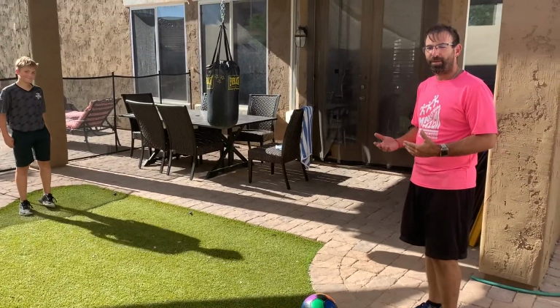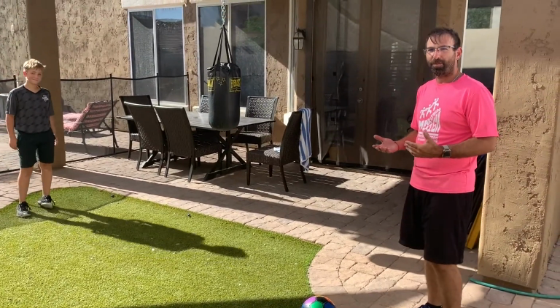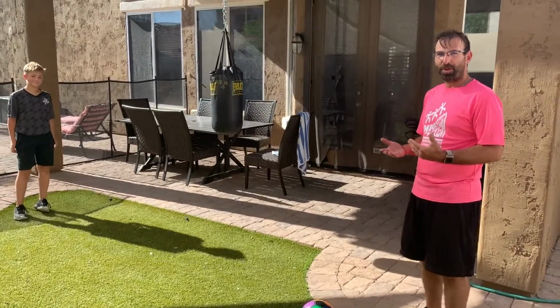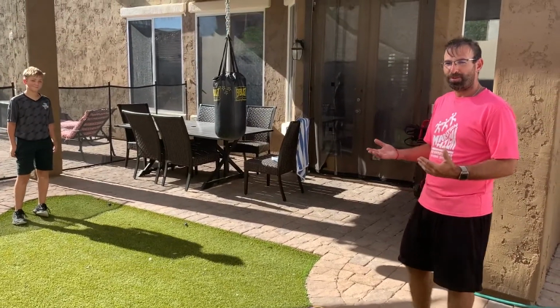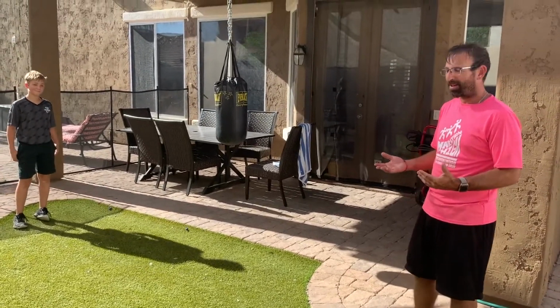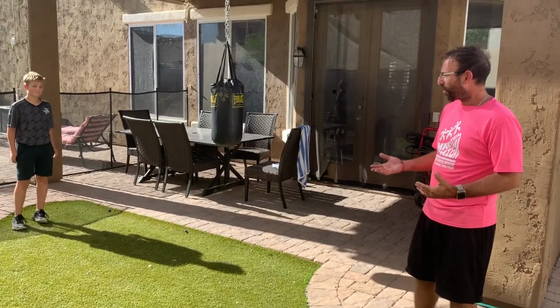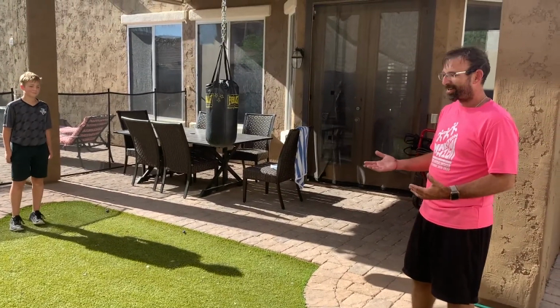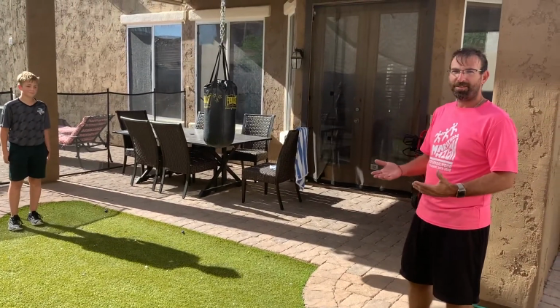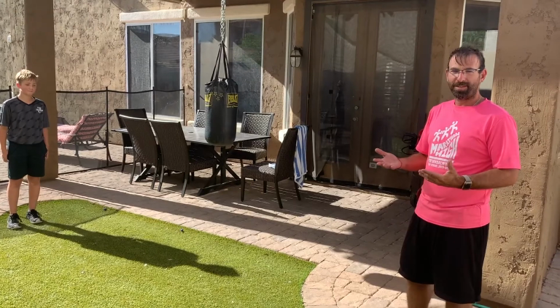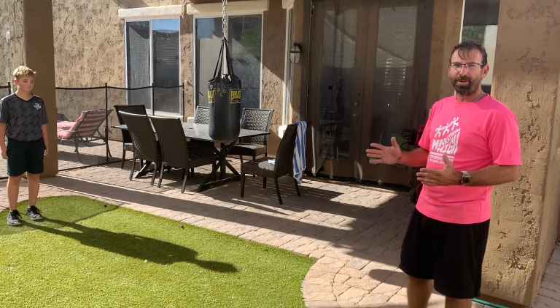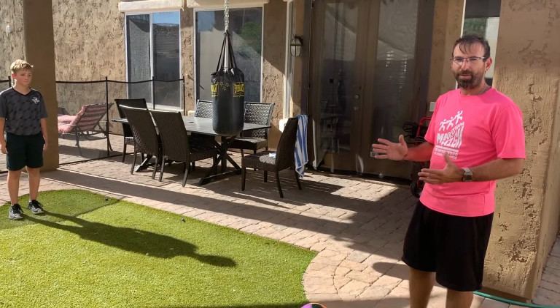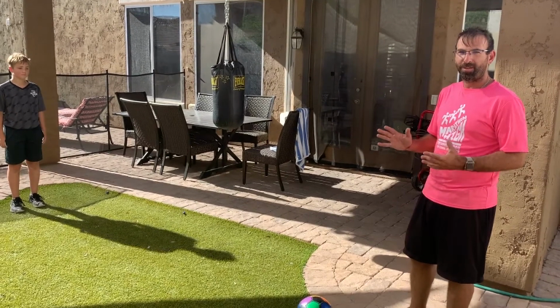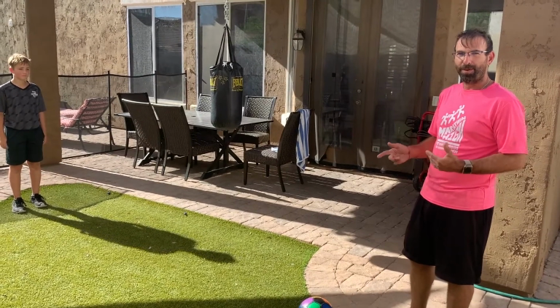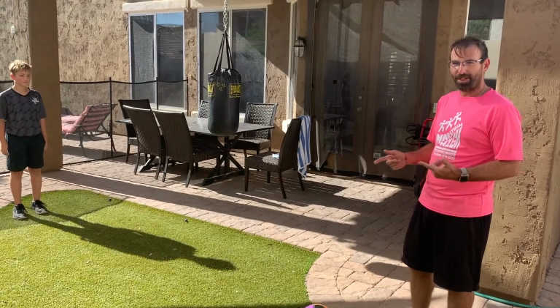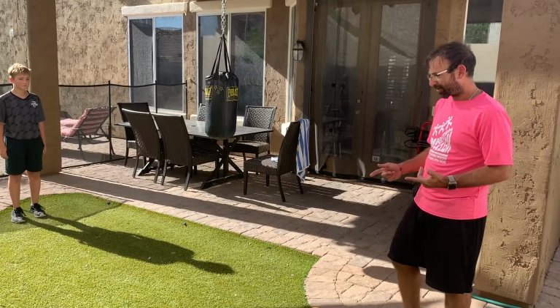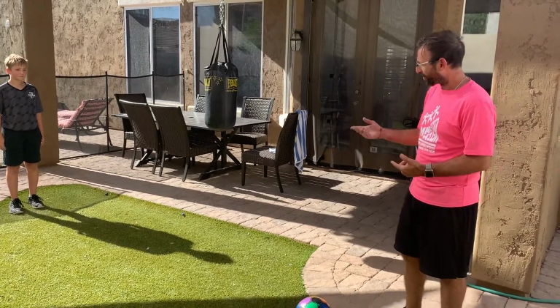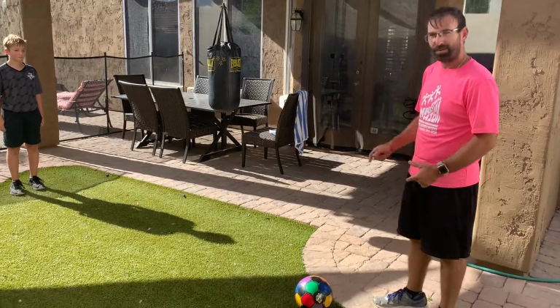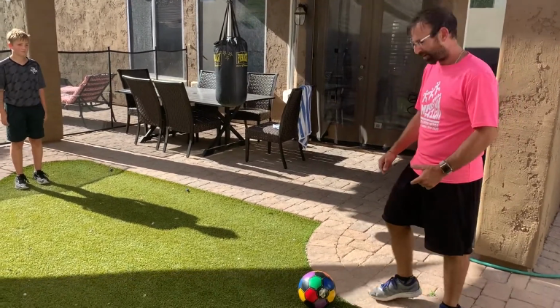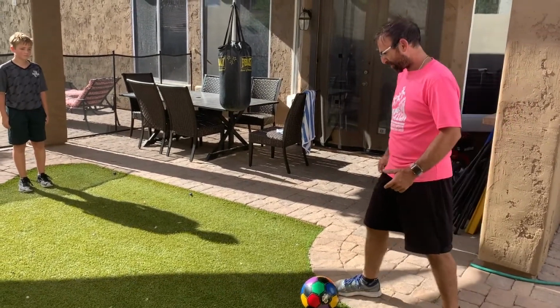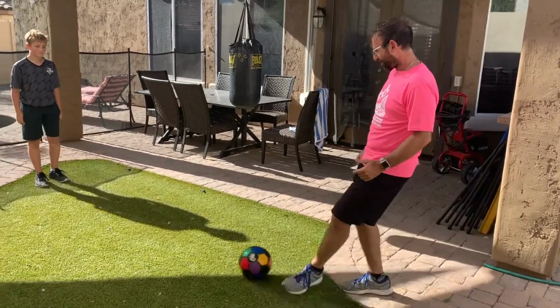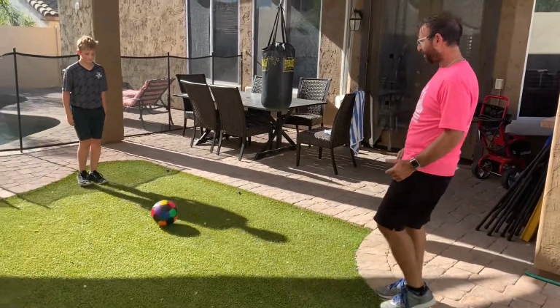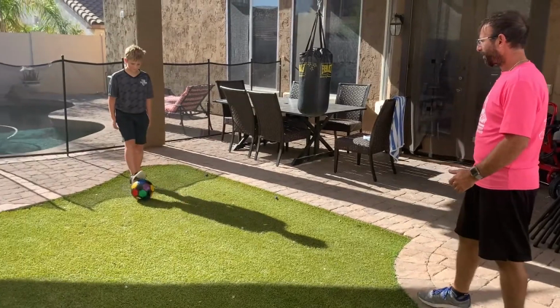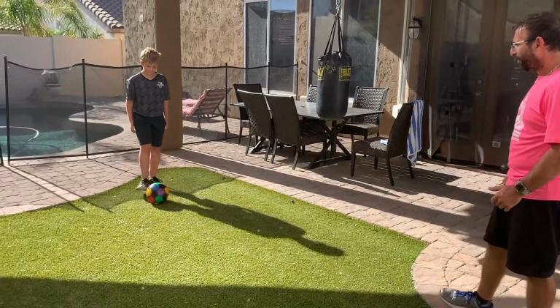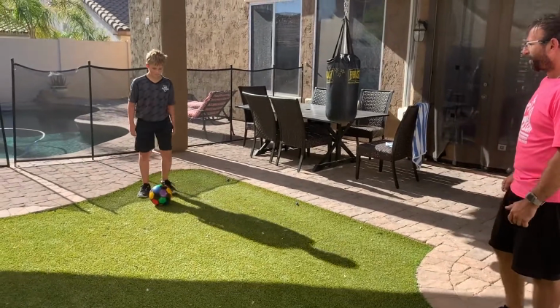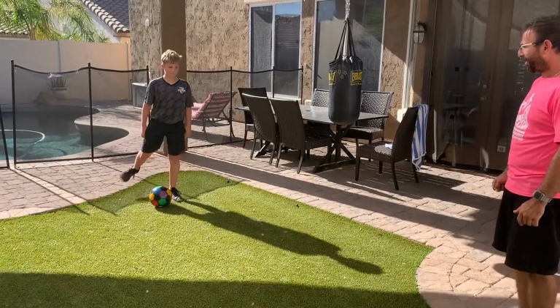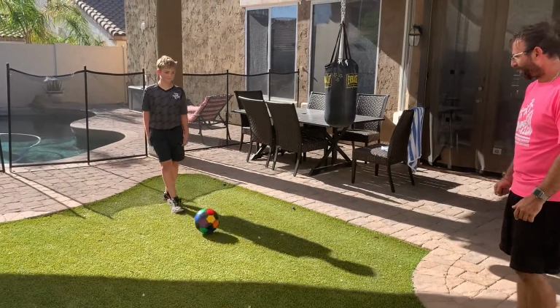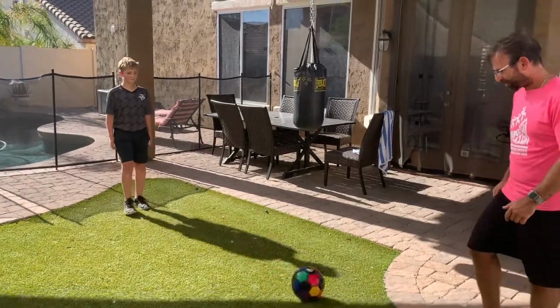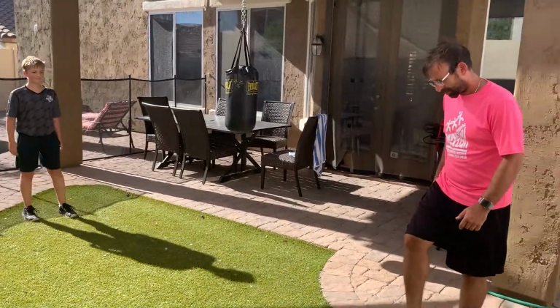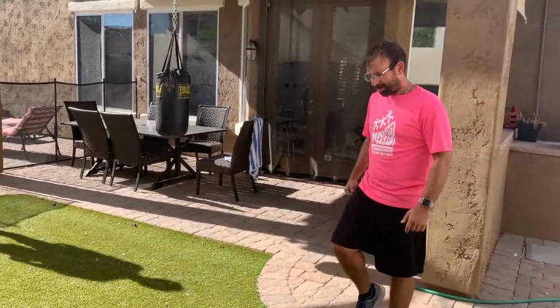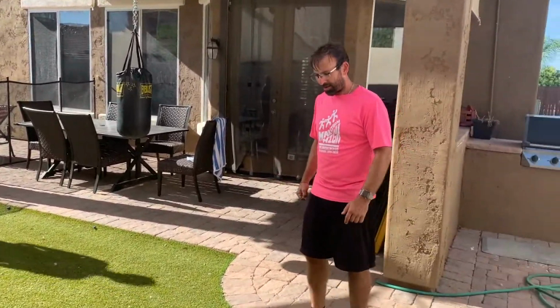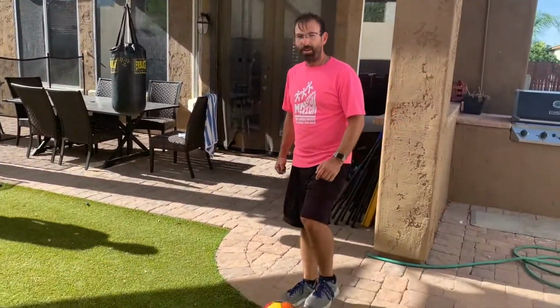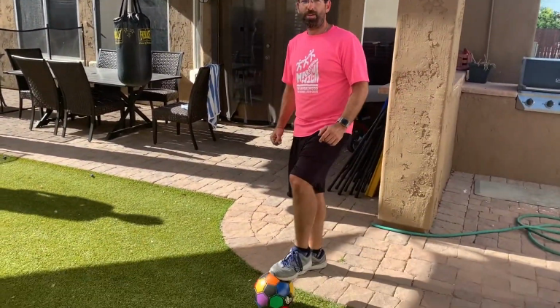When you're receiving the ground pass, the fundamentals are to do it in one of two ways. One is to raise the front of your foot and trap it underneath — like Jacob, you'll see here.